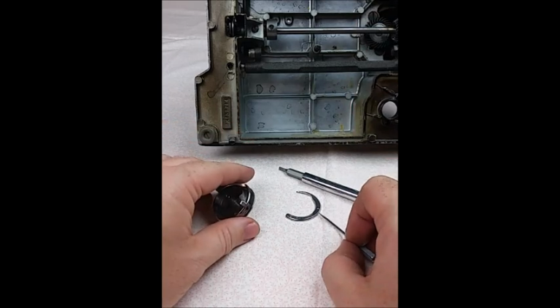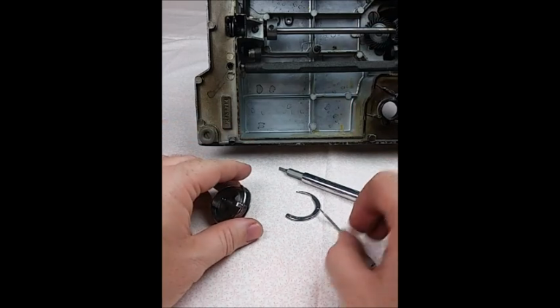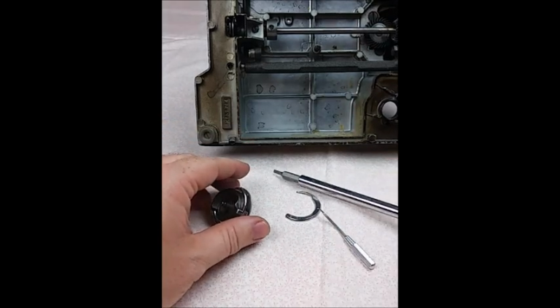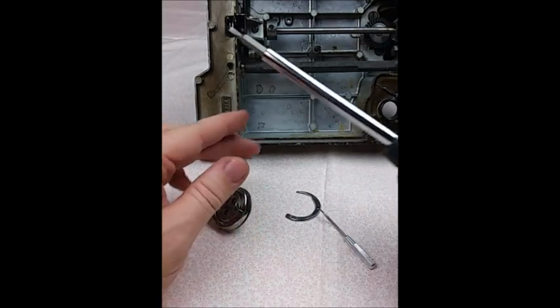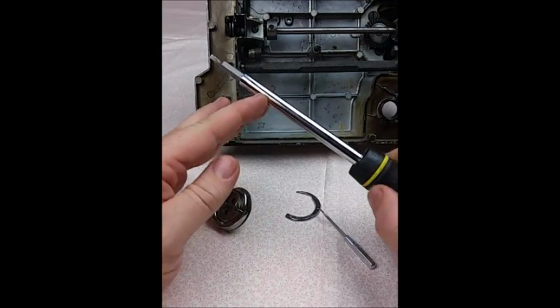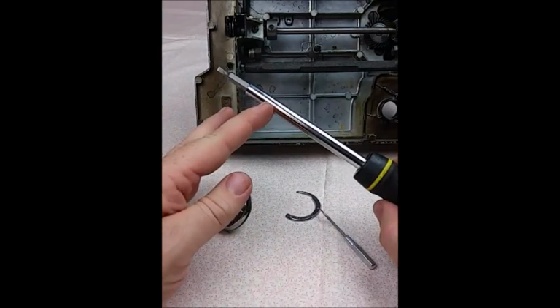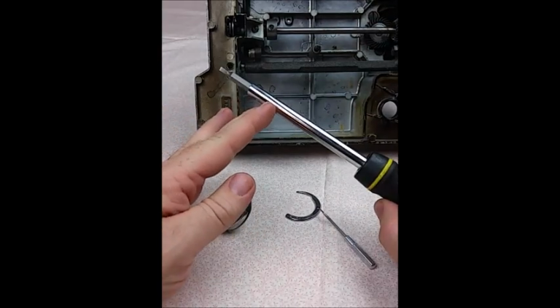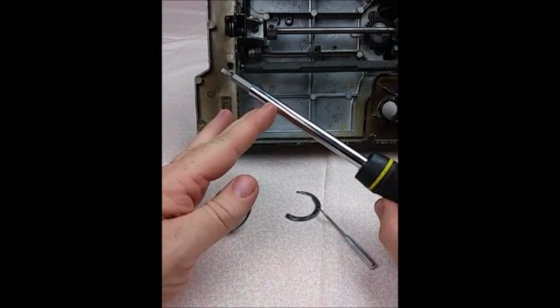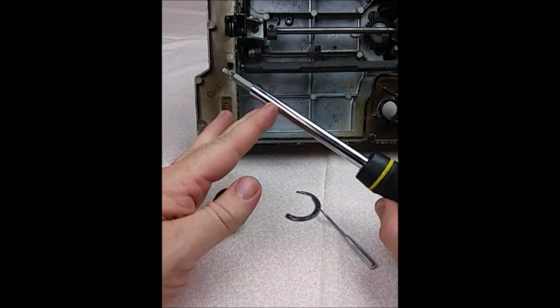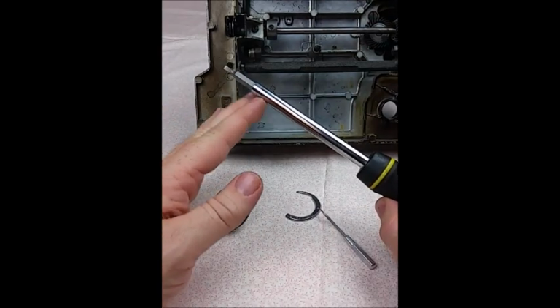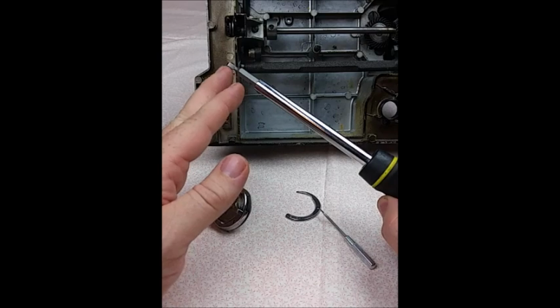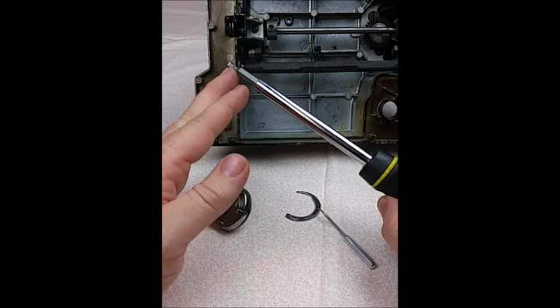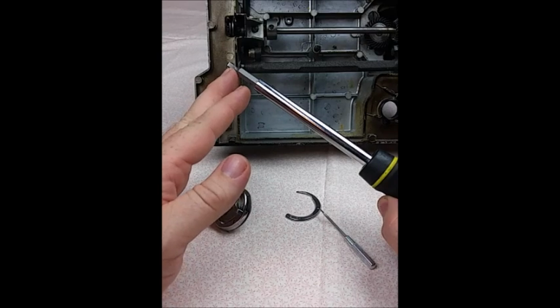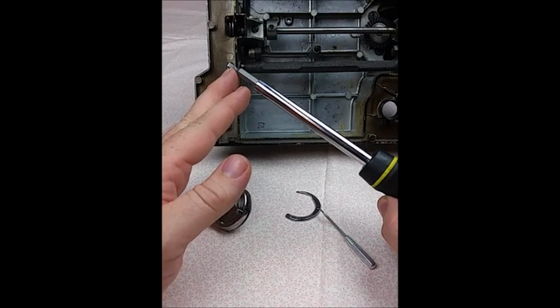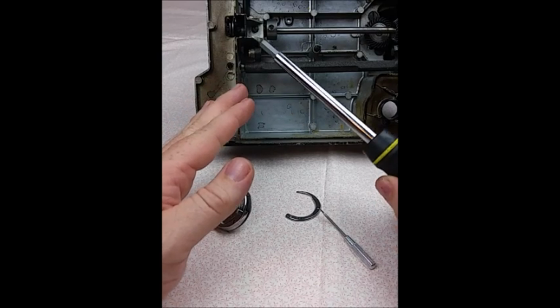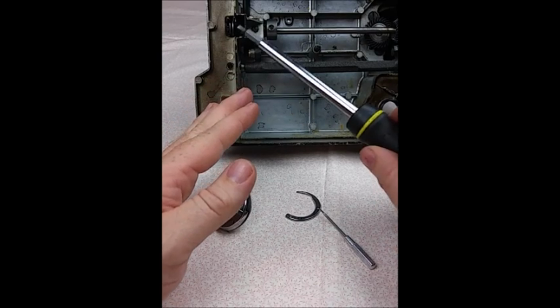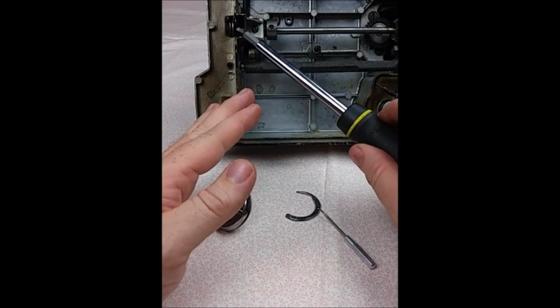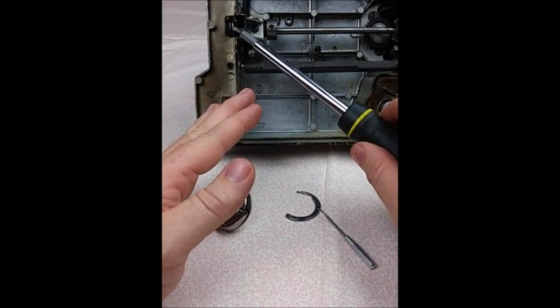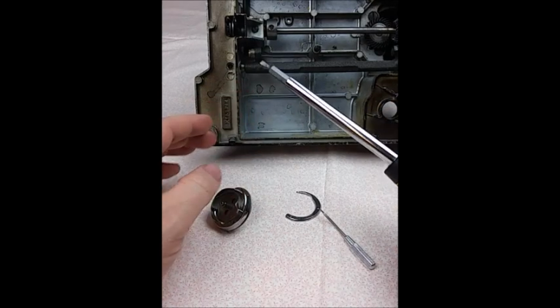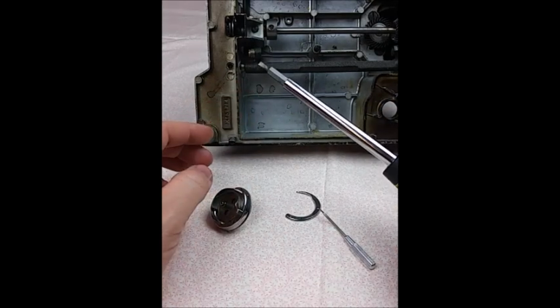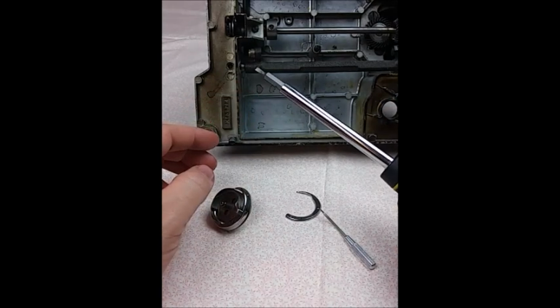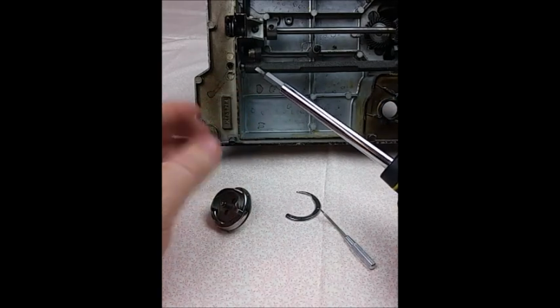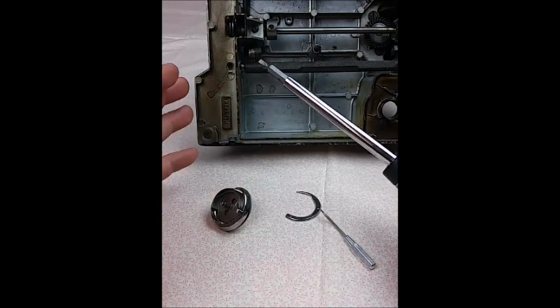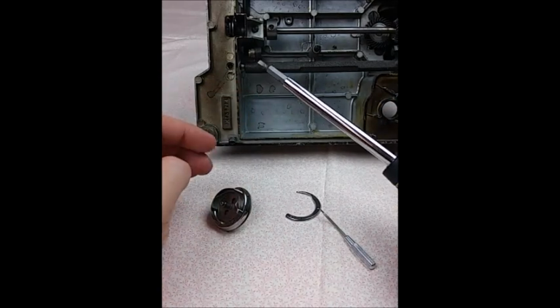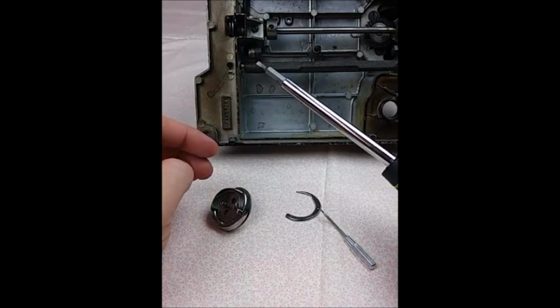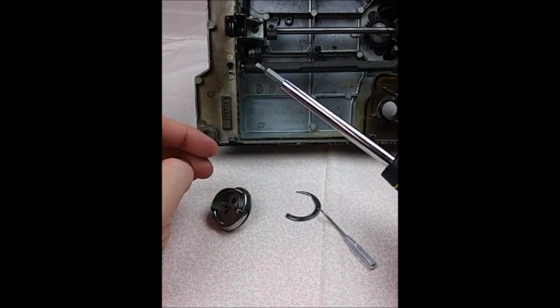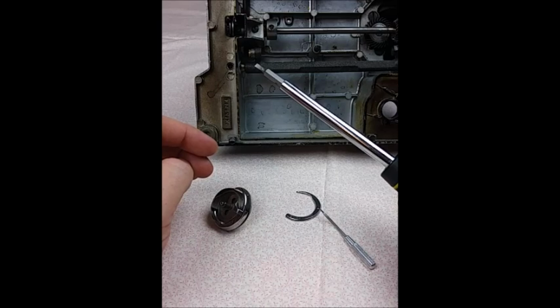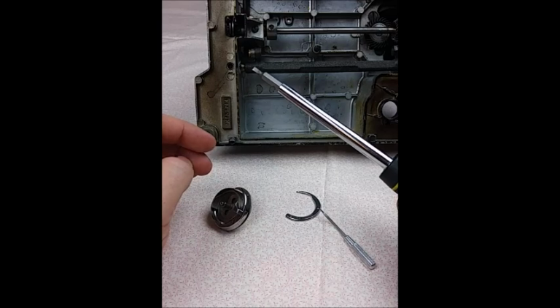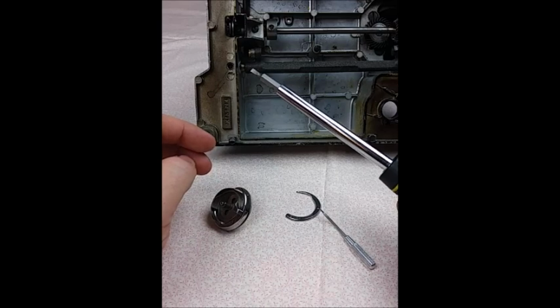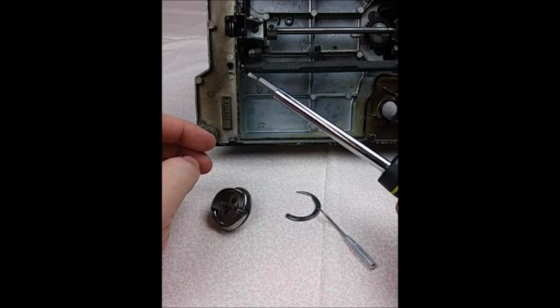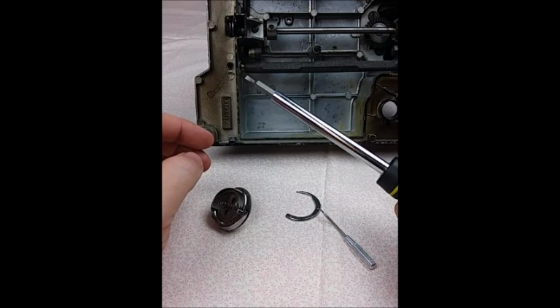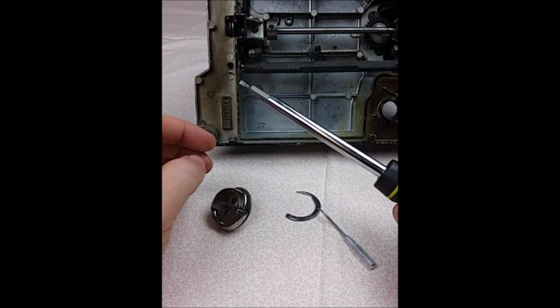In order to remove those screws, it's important that you use a screwdriver with the proper size head for the screw itself, otherwise you'll end up damaging the head, especially if the screws are difficult to remove.